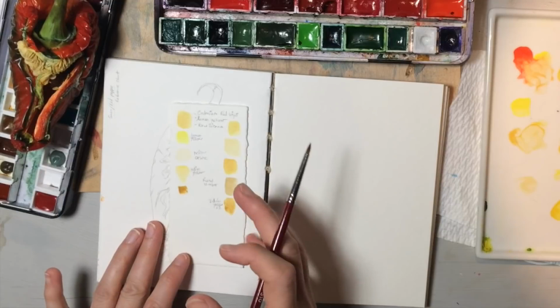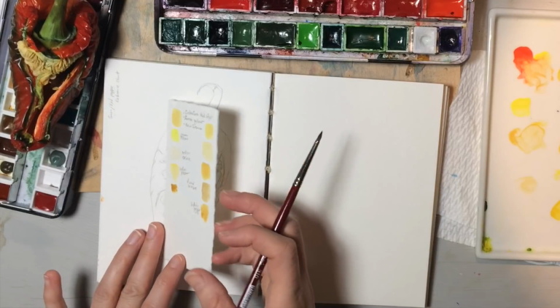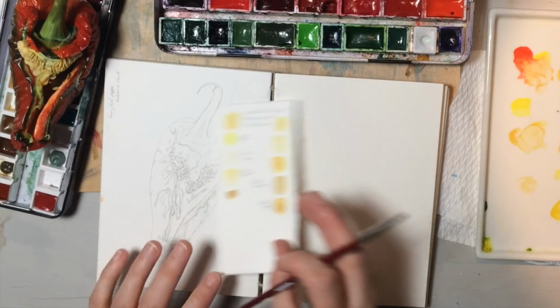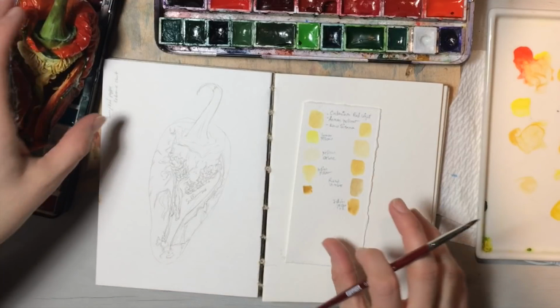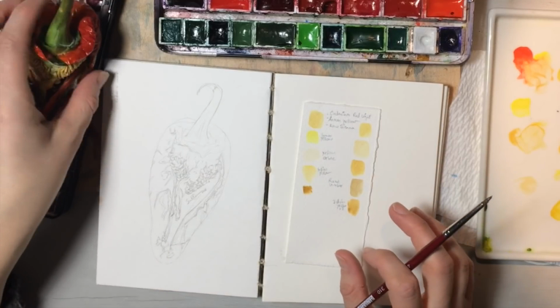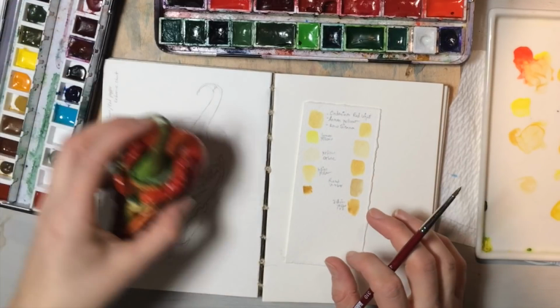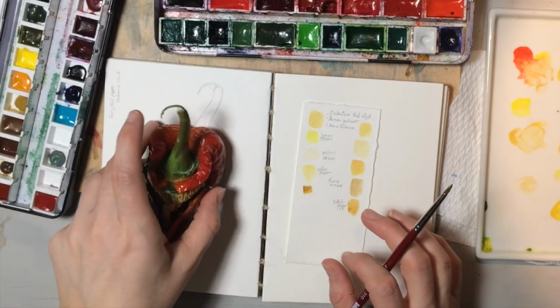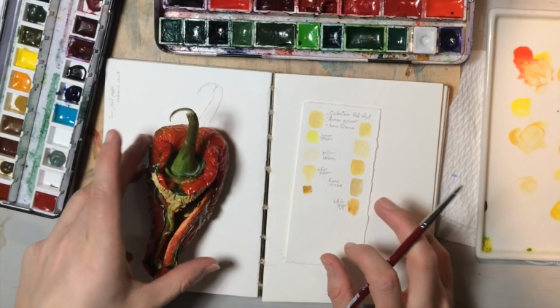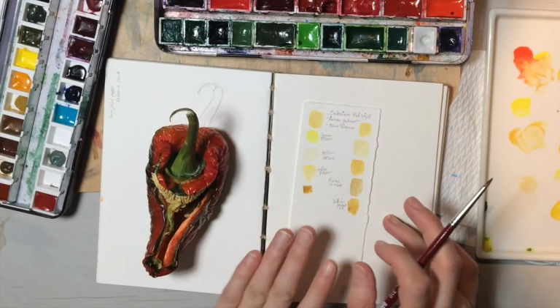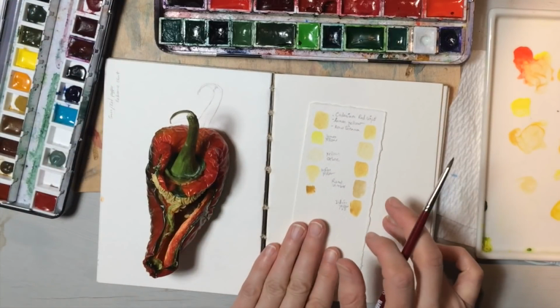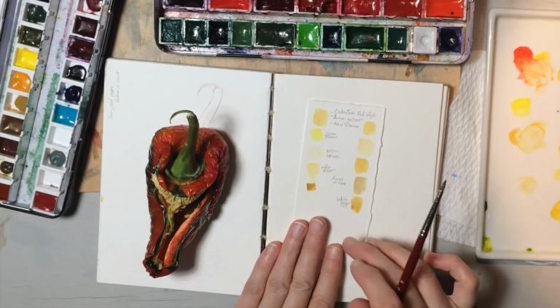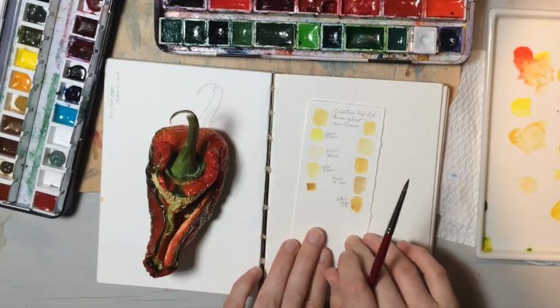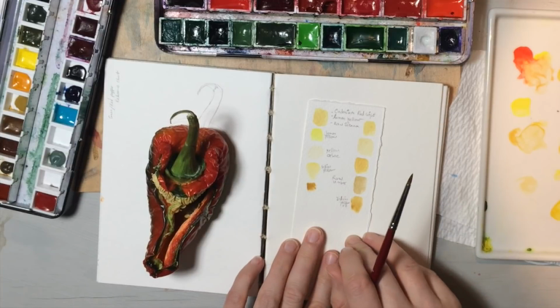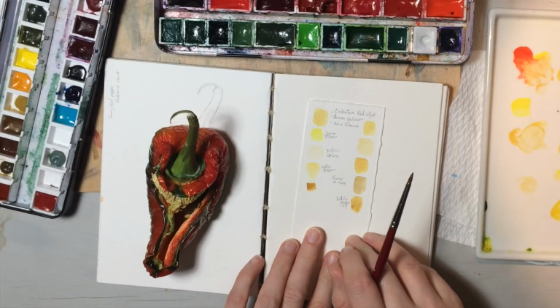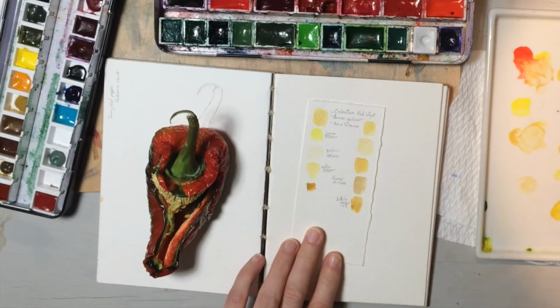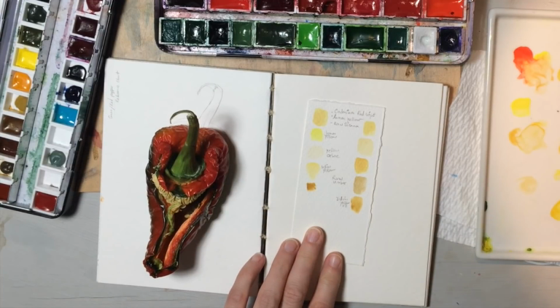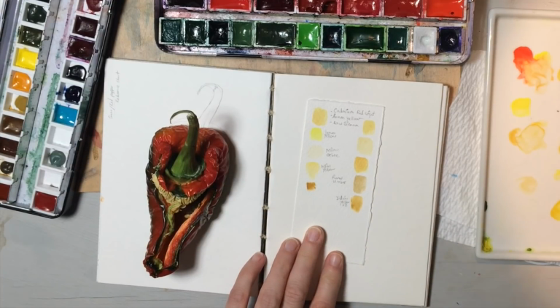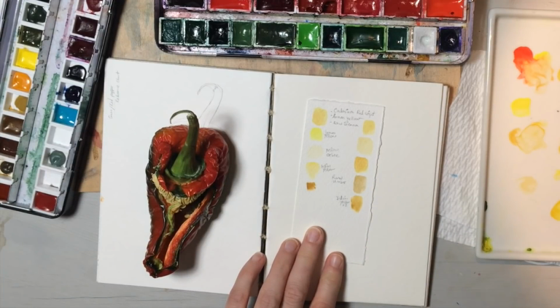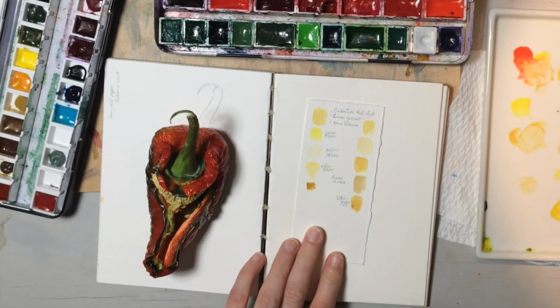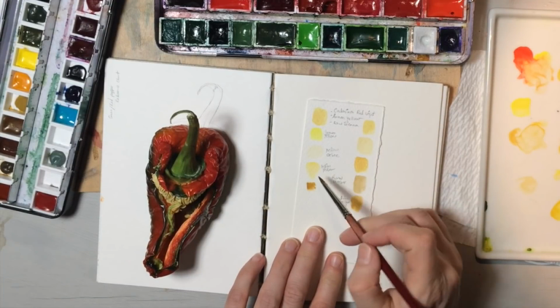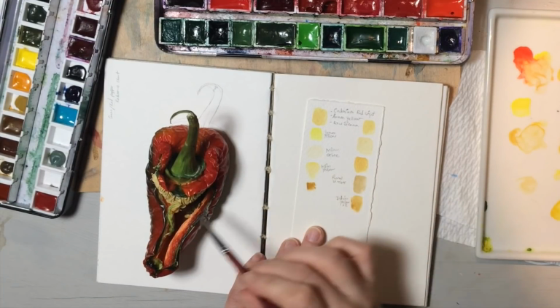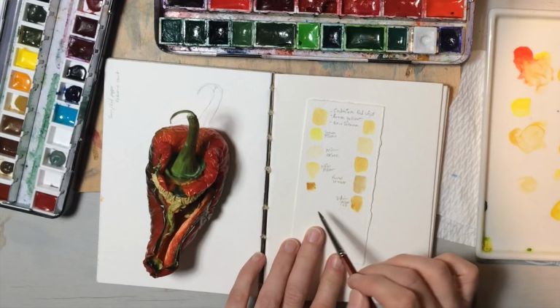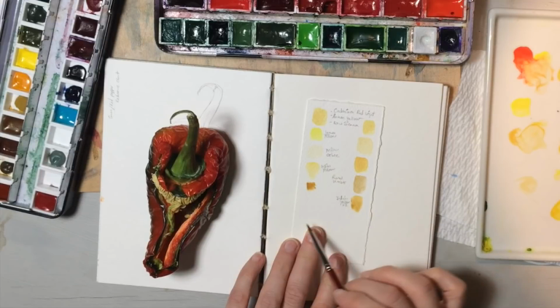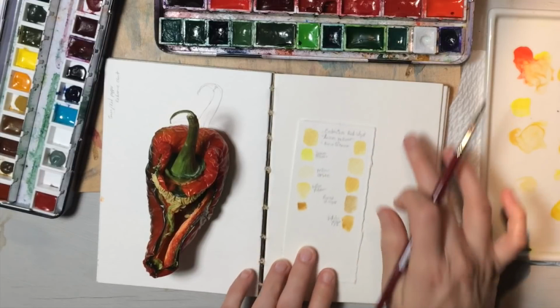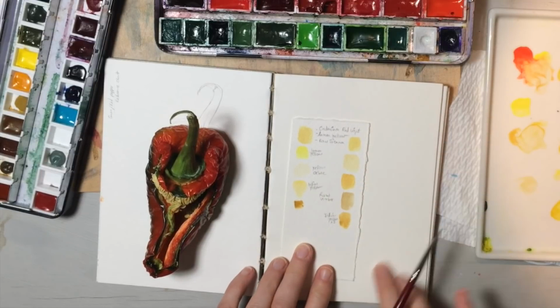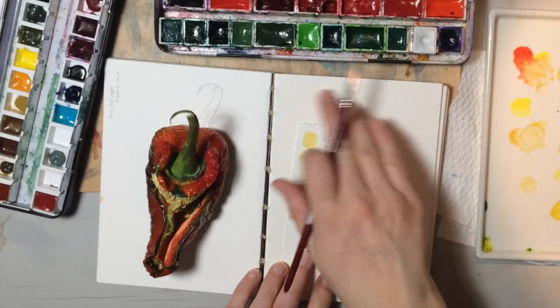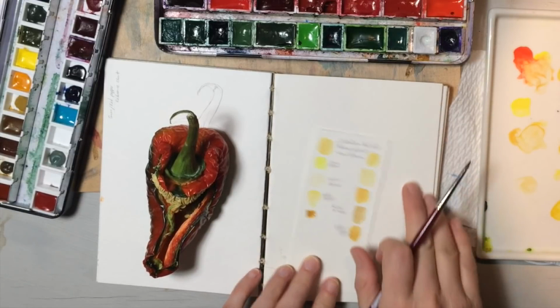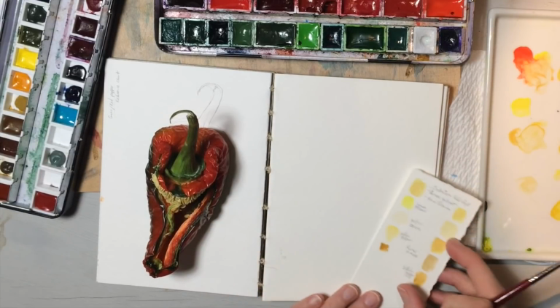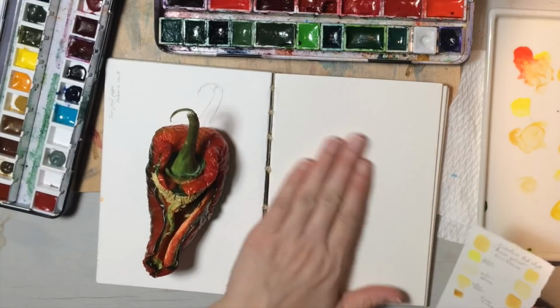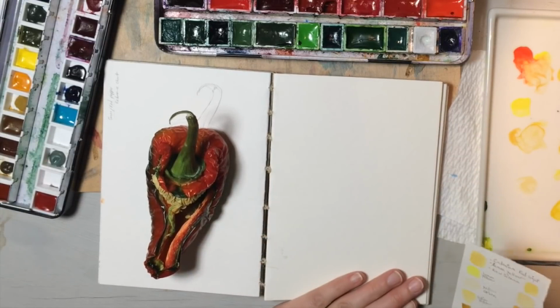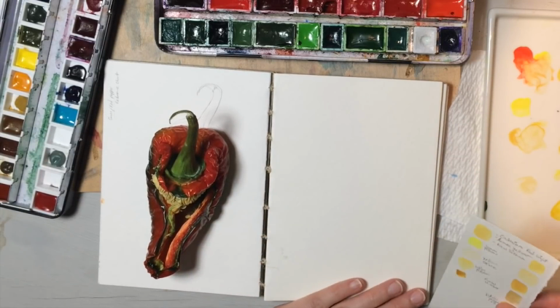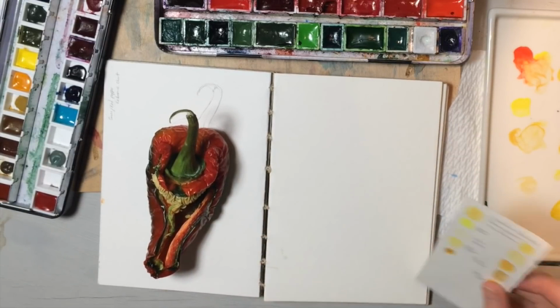So what we want to do is establish what our colors are. I have this swatch, and this swatch is going to help me just do the initial drawings before I fill up the book with a million colors.